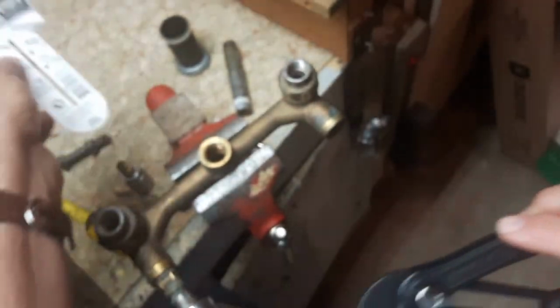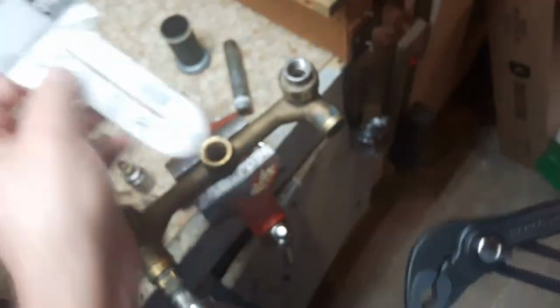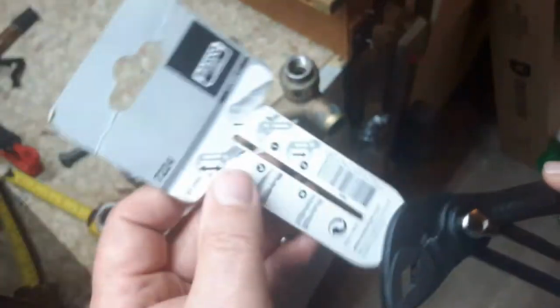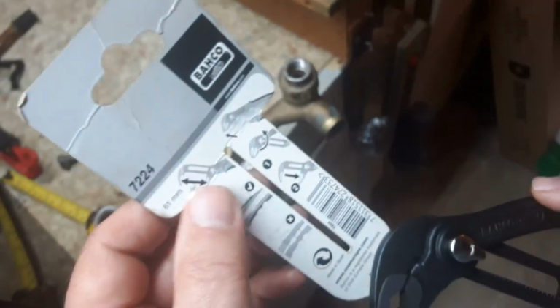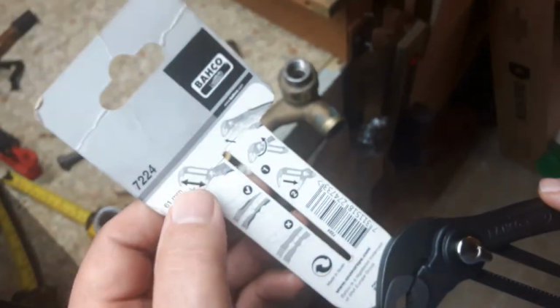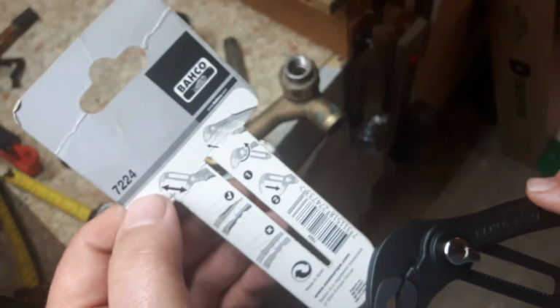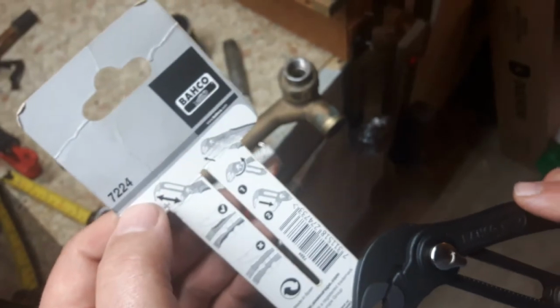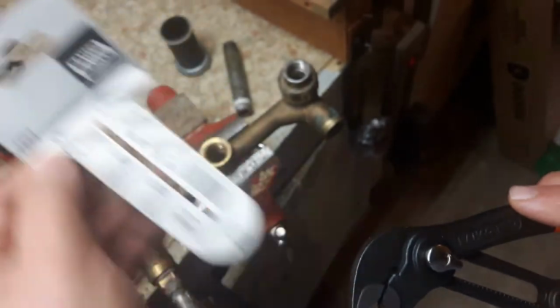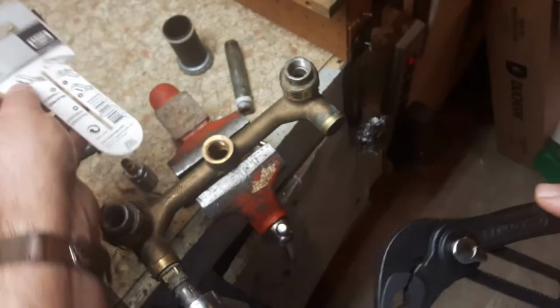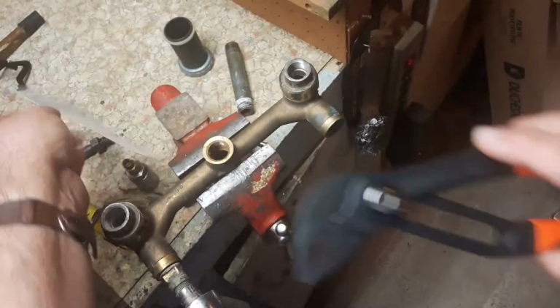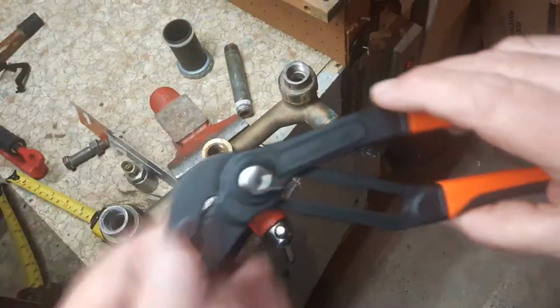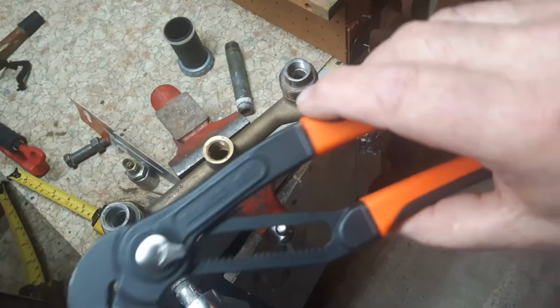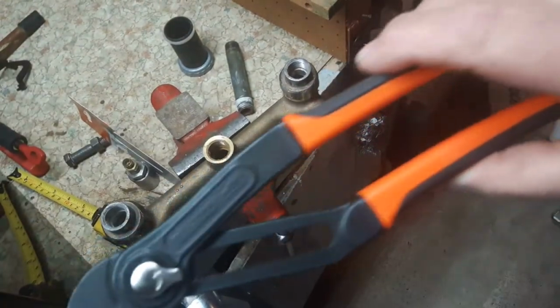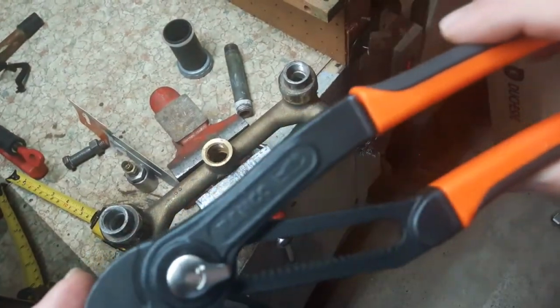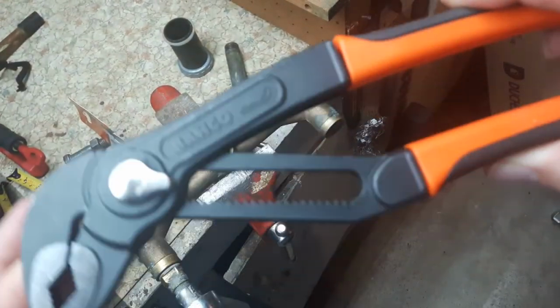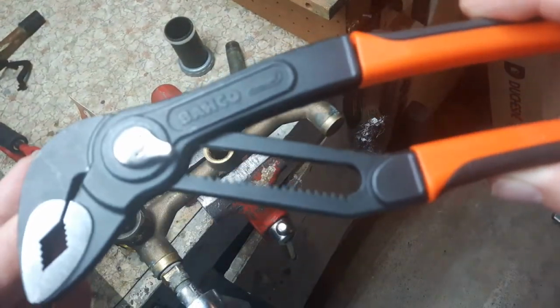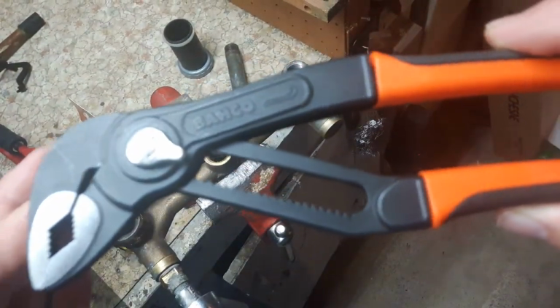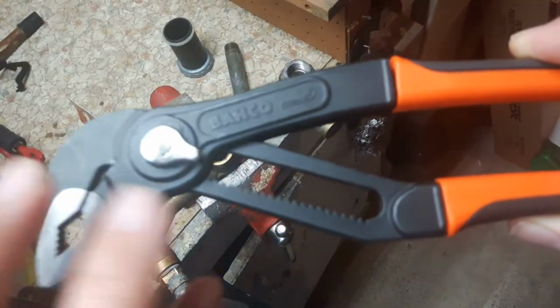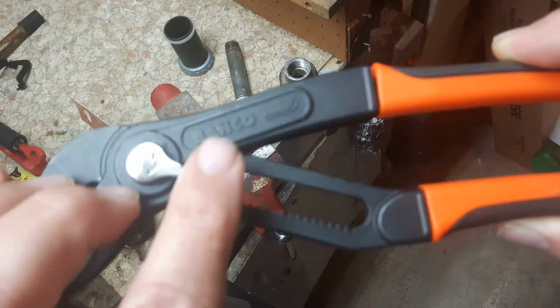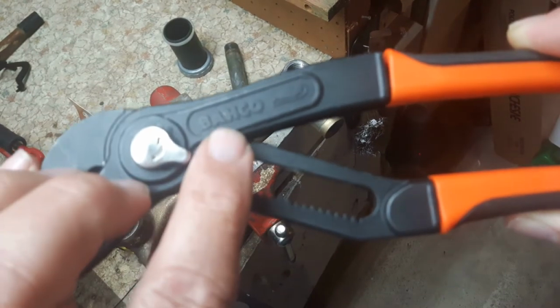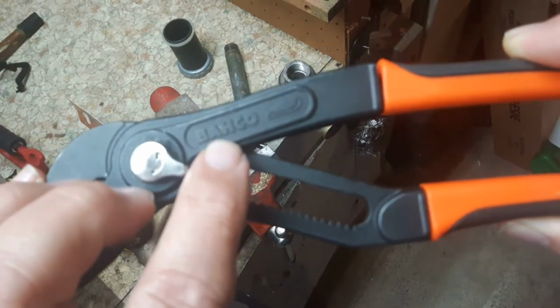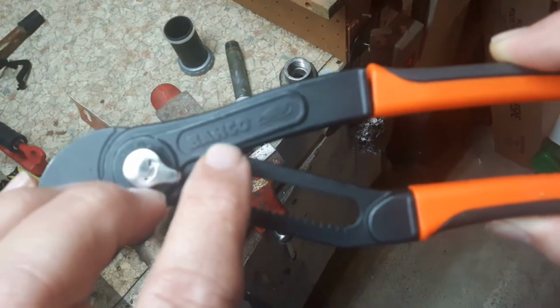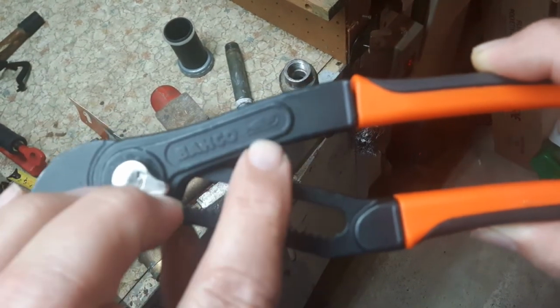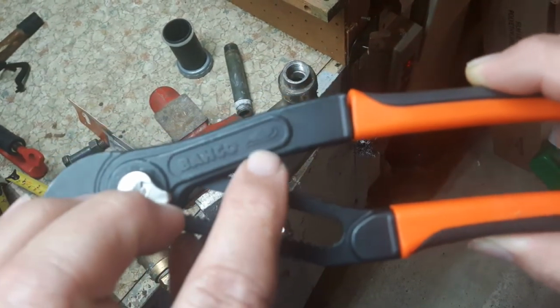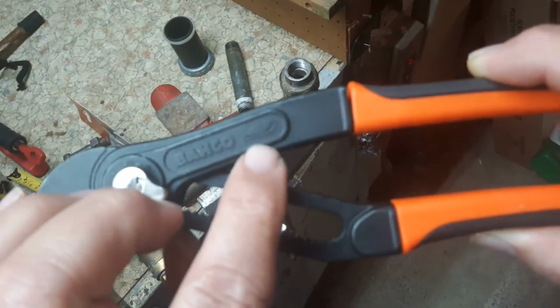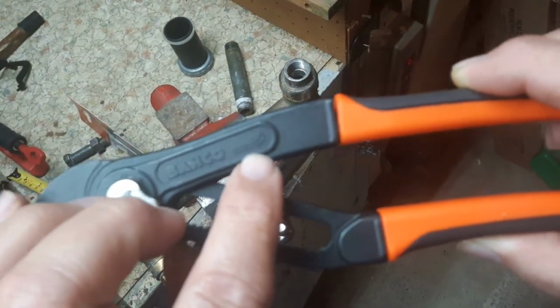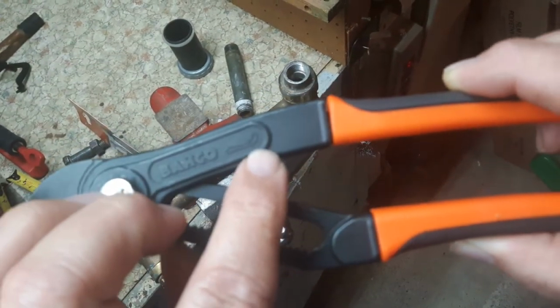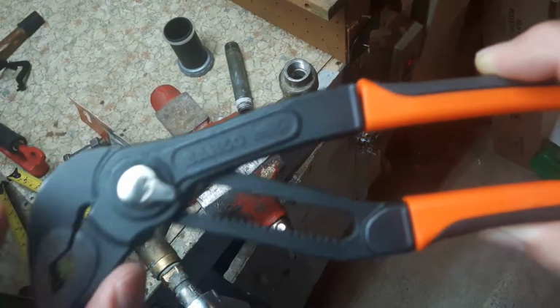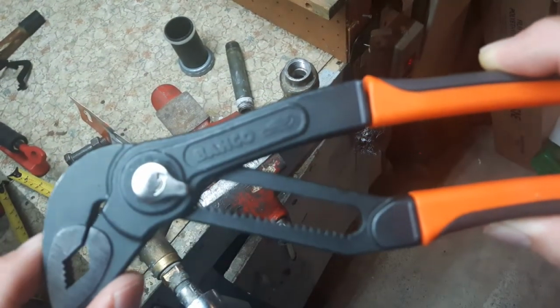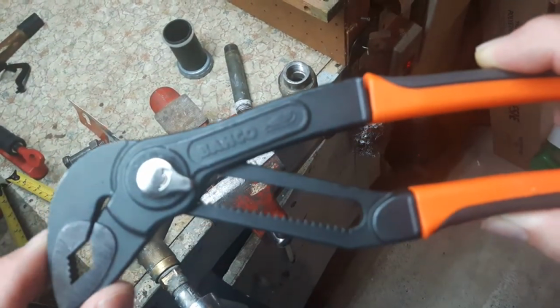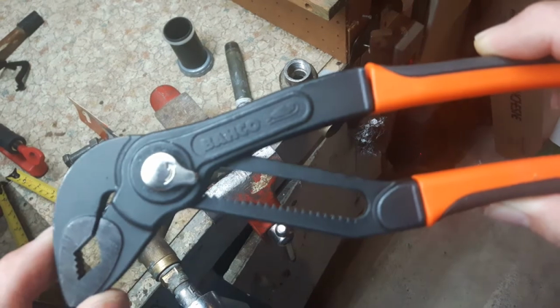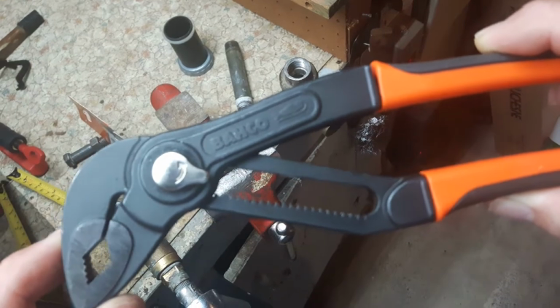The model number on these is 7224. There's the Banco symbol on here and it's got the symbol of a fish — I'm not sure what that's all about.